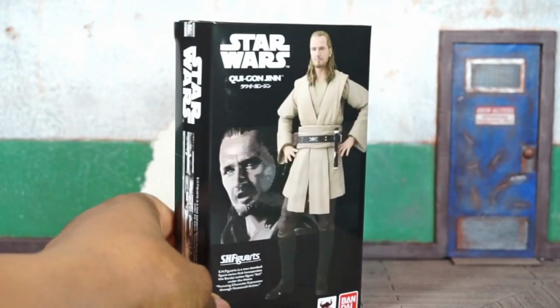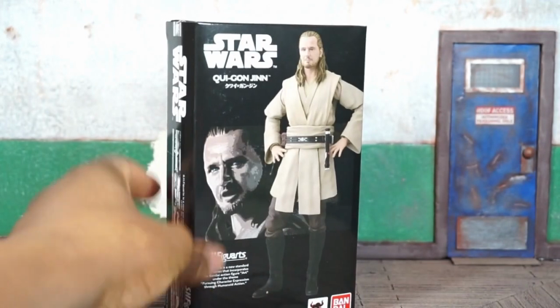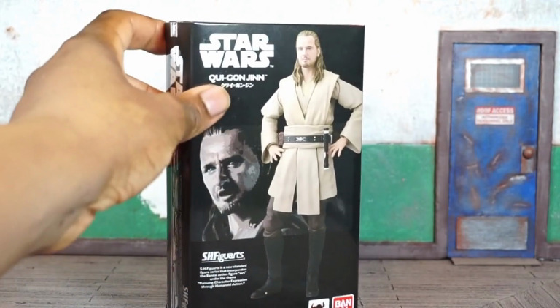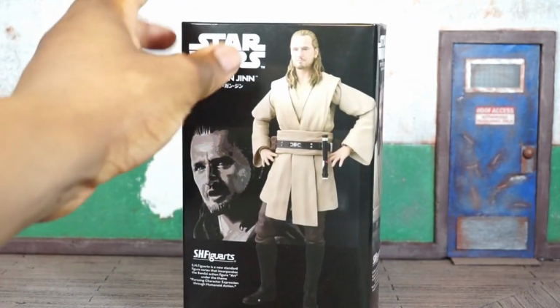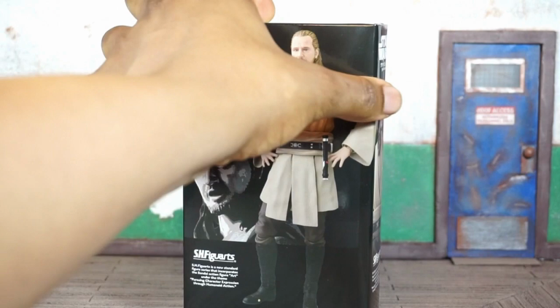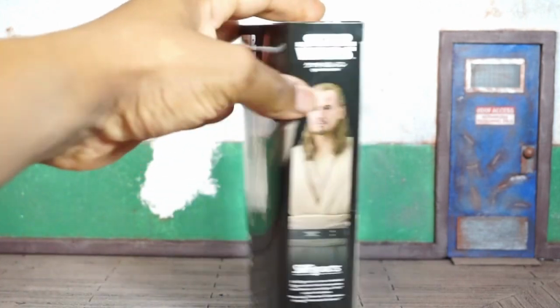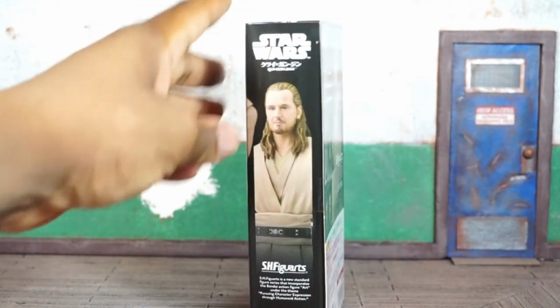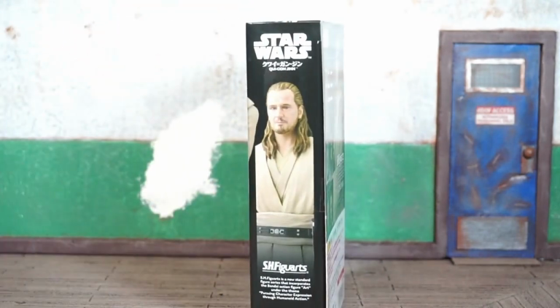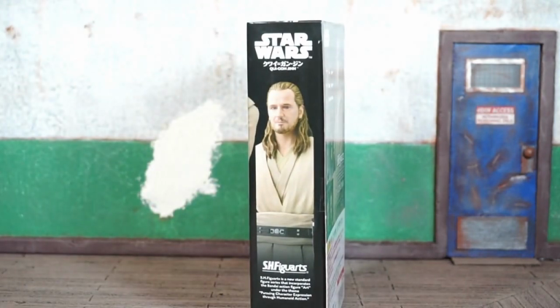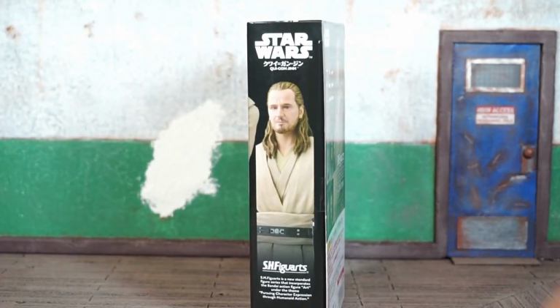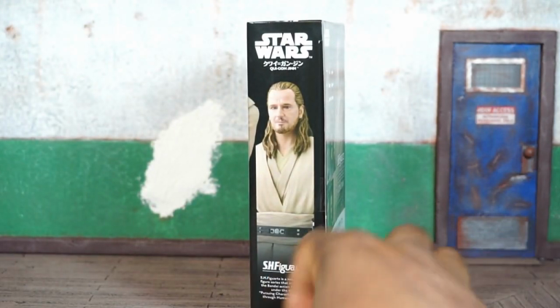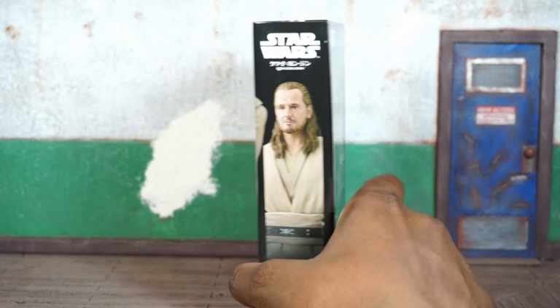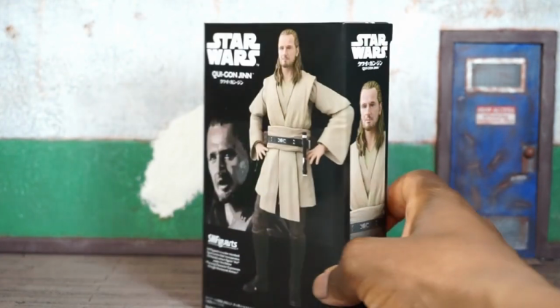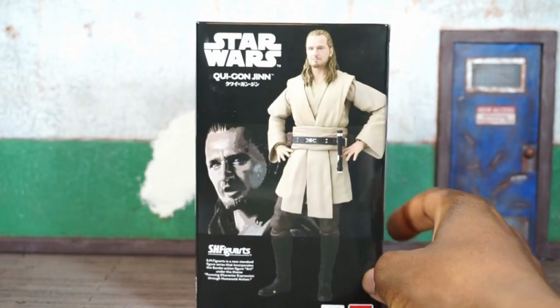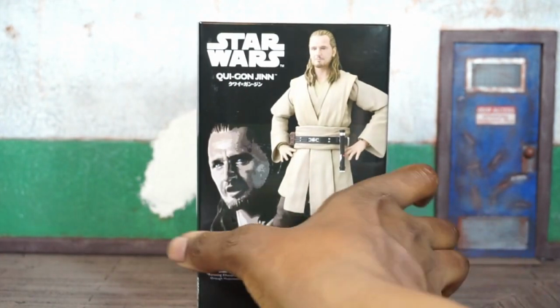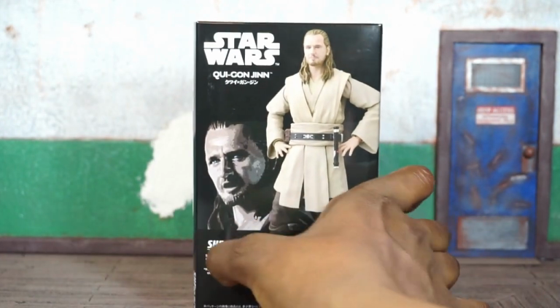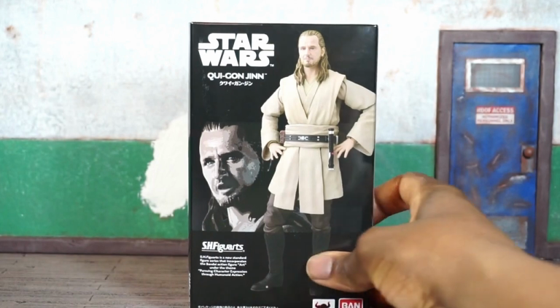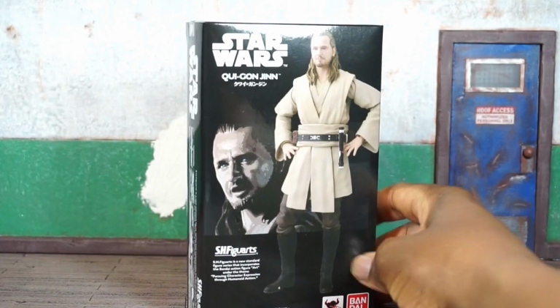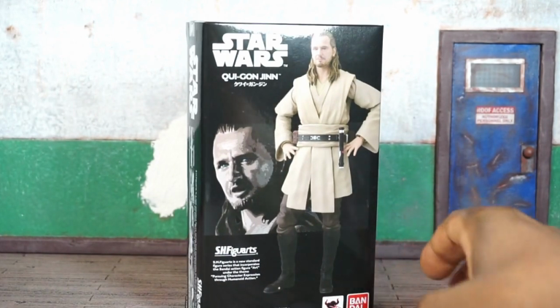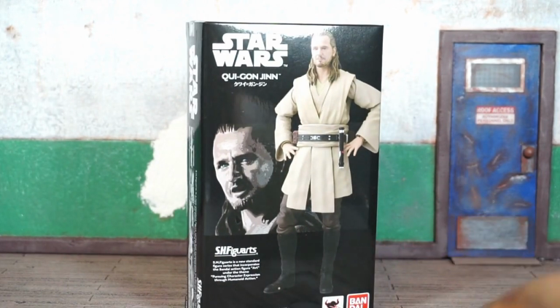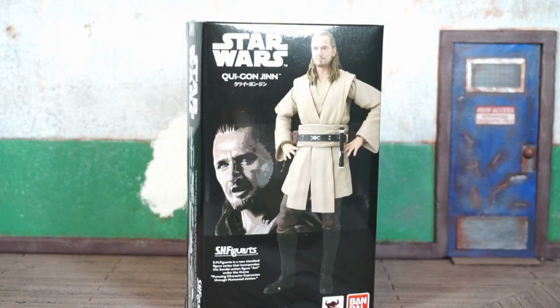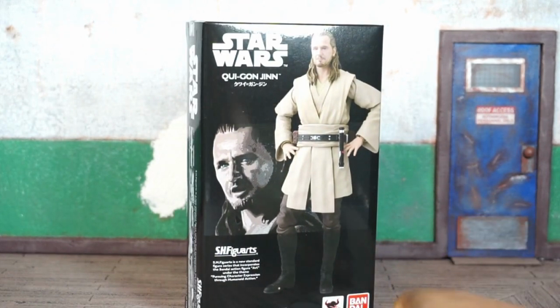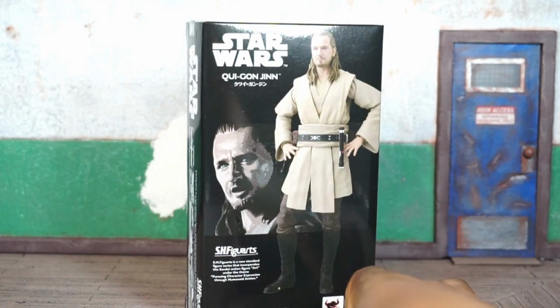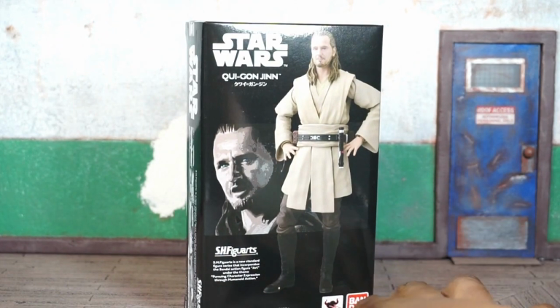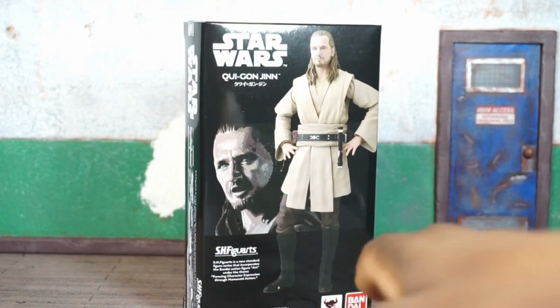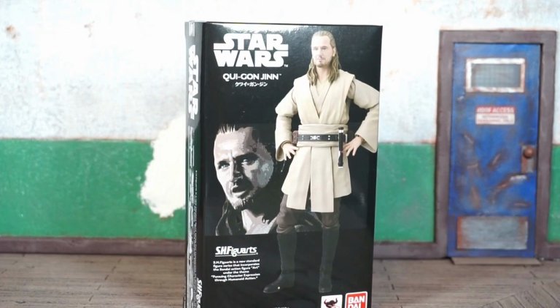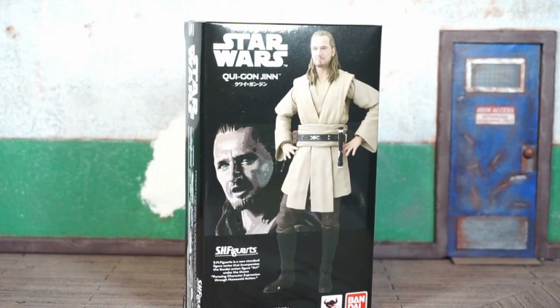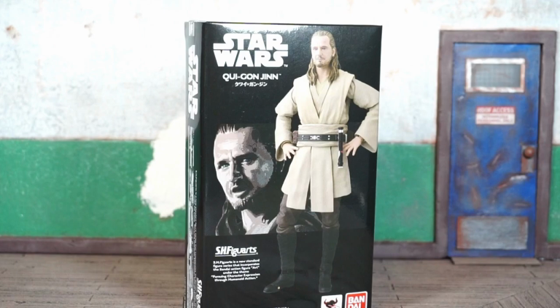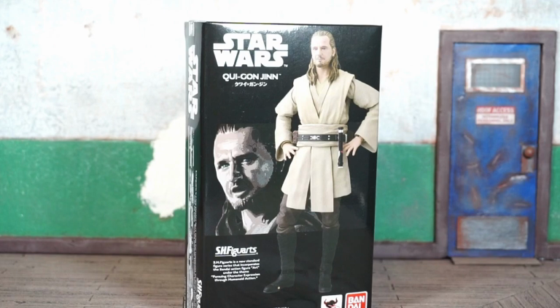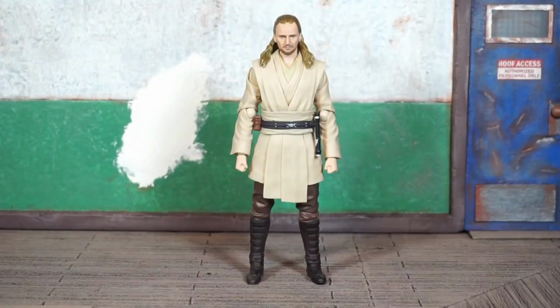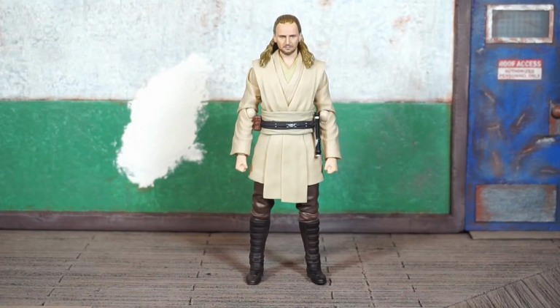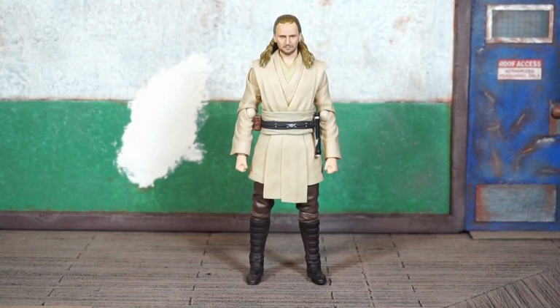Look at the side, look at the front — this box is a little different than some of the other S.H. Figuarts Star Wars releases, as there is no window on the front of the box. Usually with some of the exclusives they will do it where there is no window. Alright, let's get this guy out.